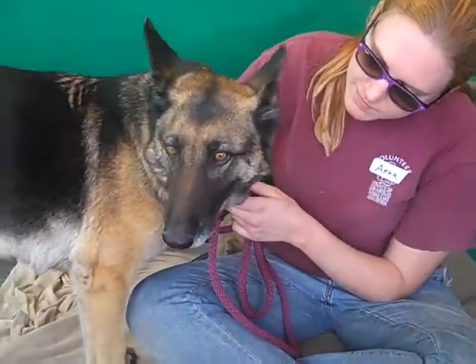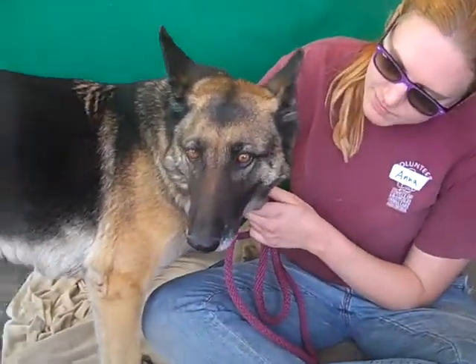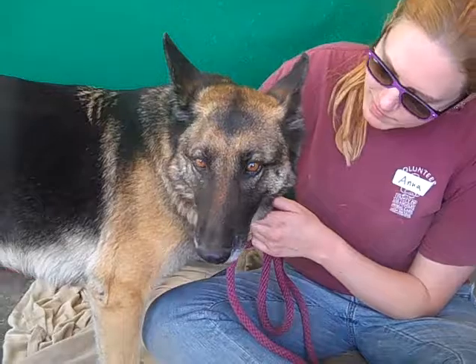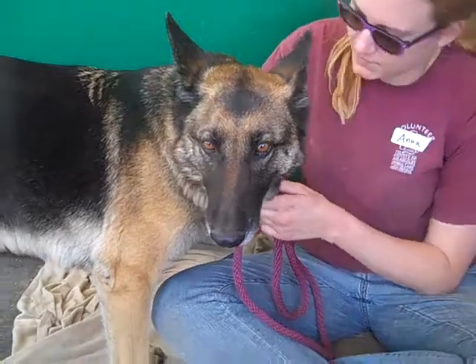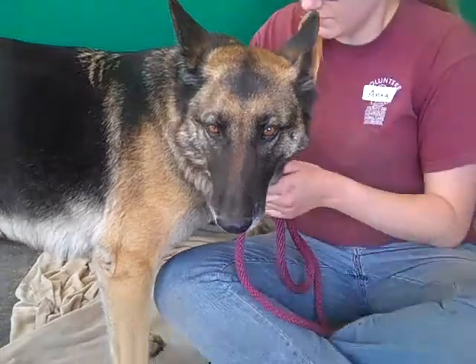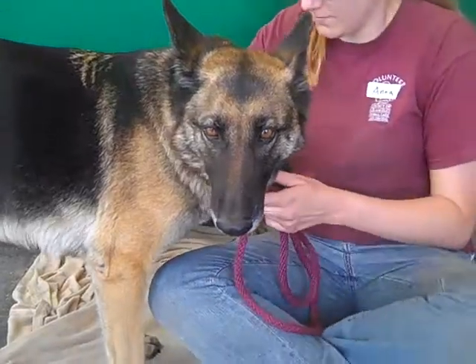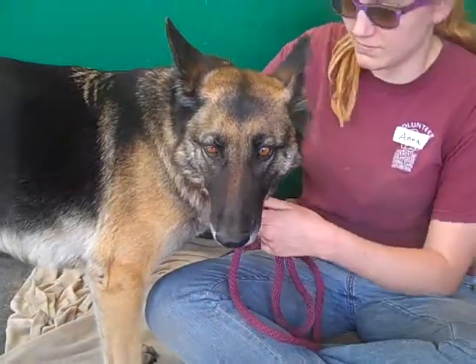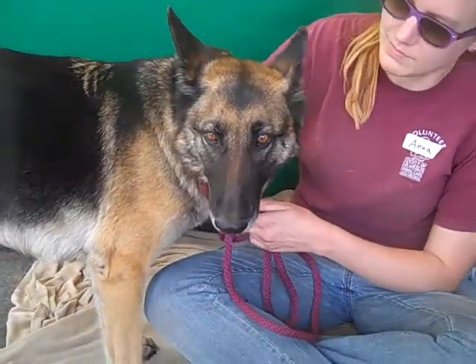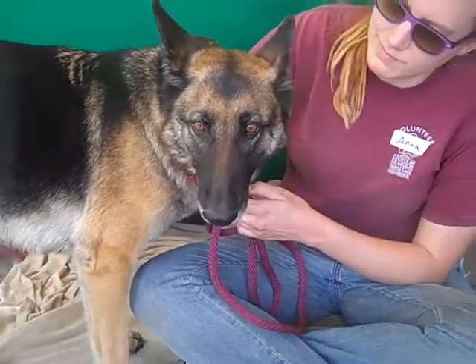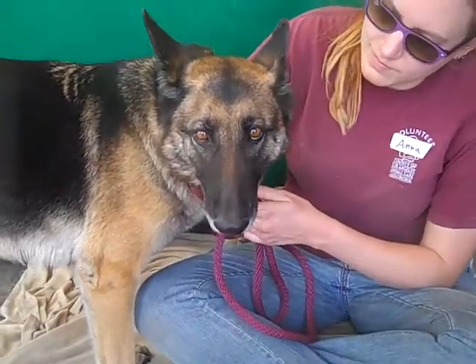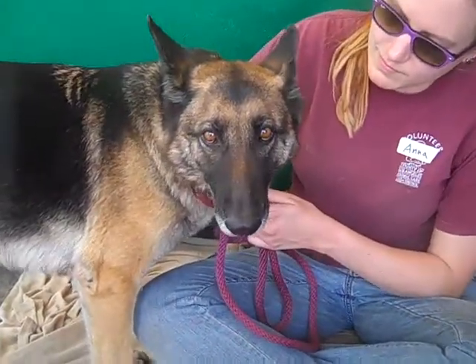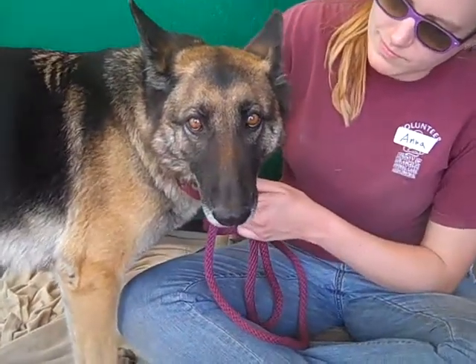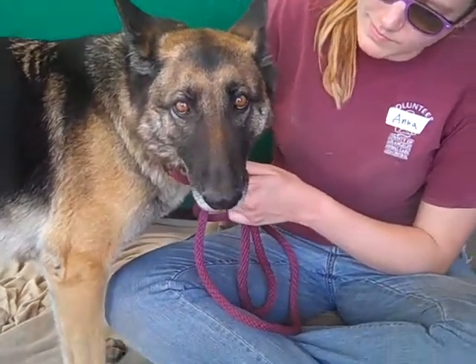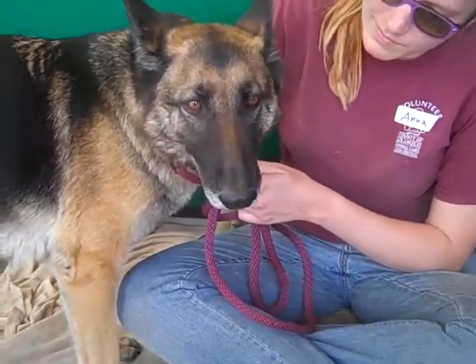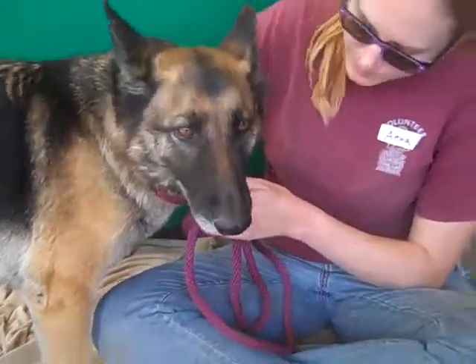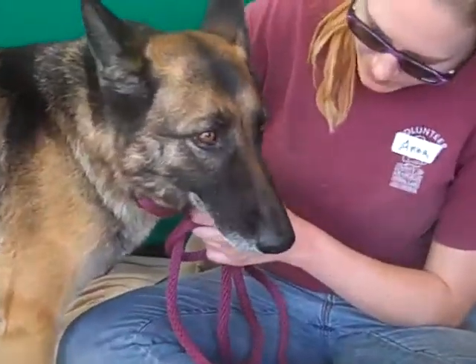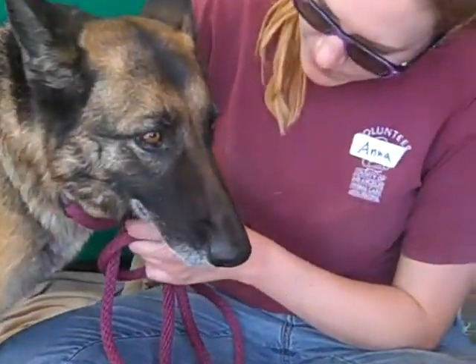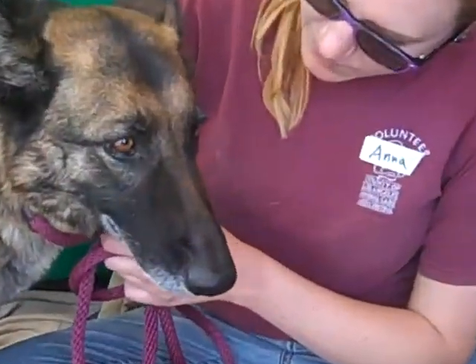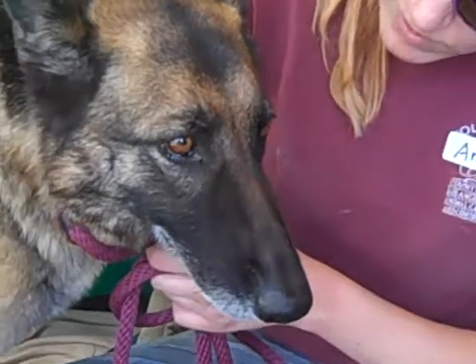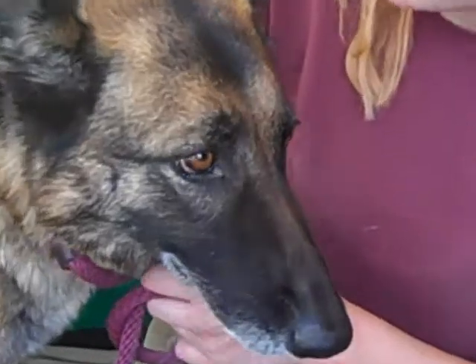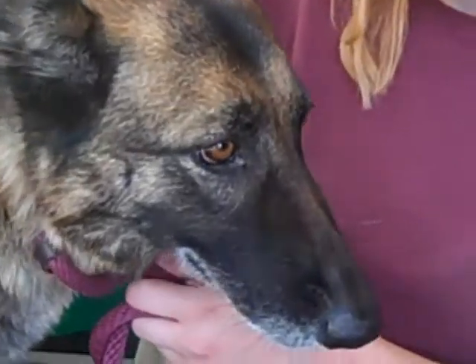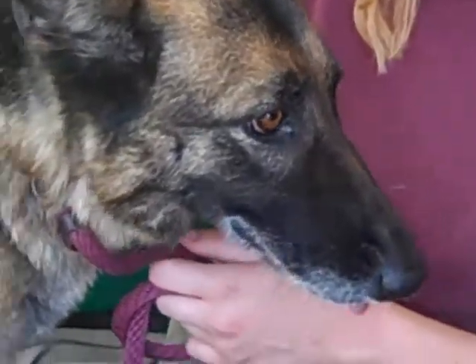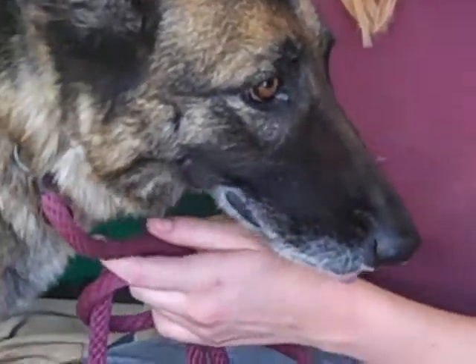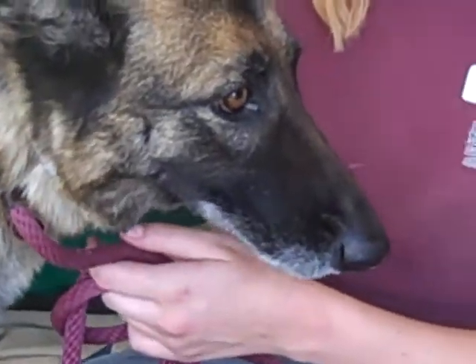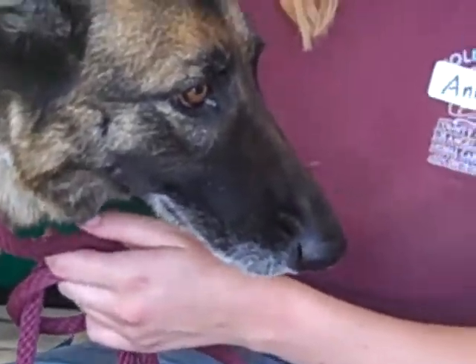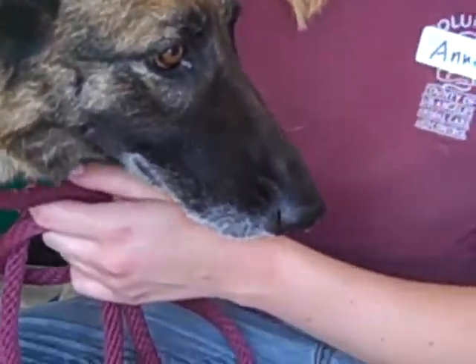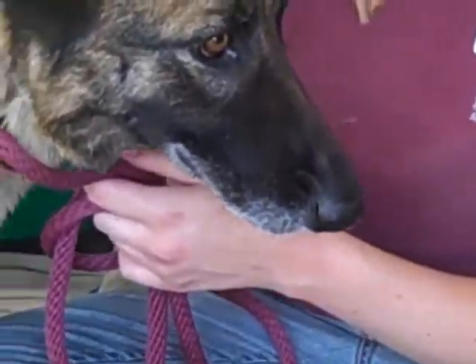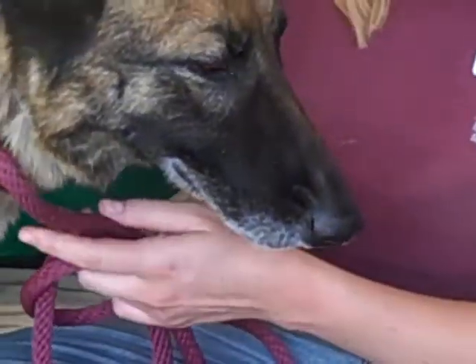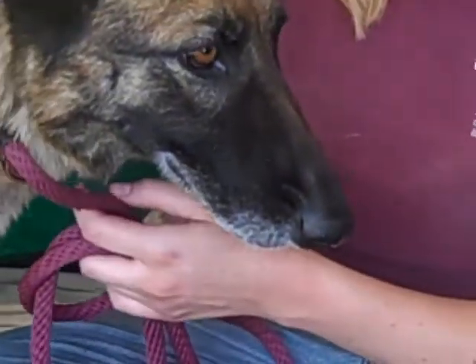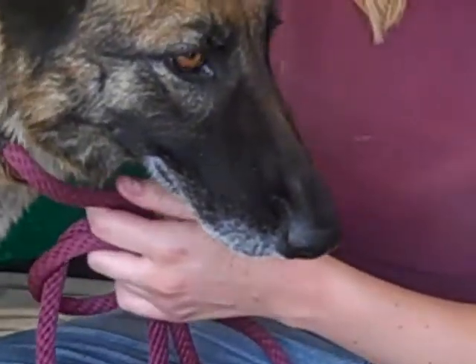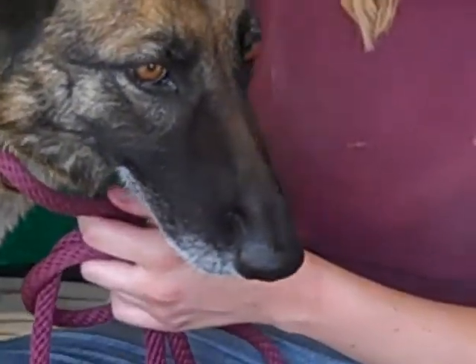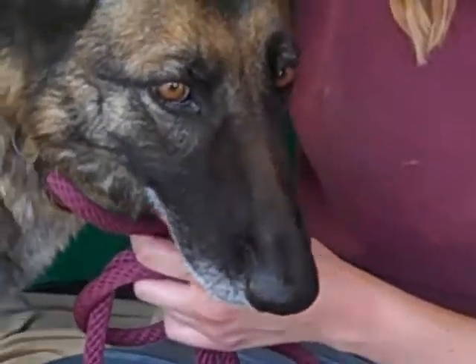She came to the shelter as a stray from Duarte, and she weighs about 50 pounds right now. She might fill in a little bit because she's young, but oh she's so pretty. Look at that soulful, soulful look she's got.